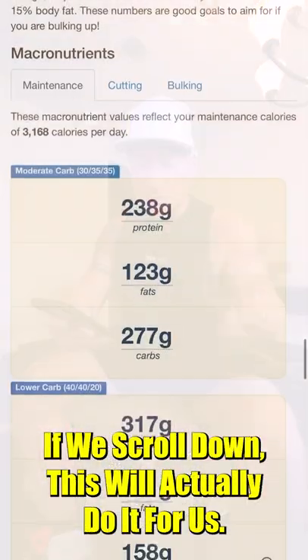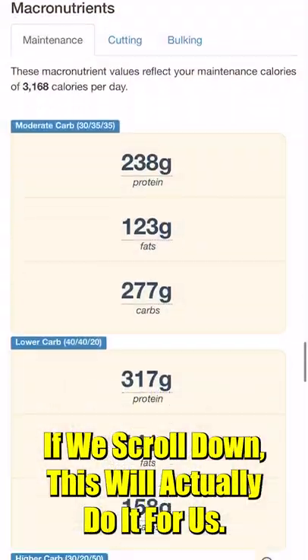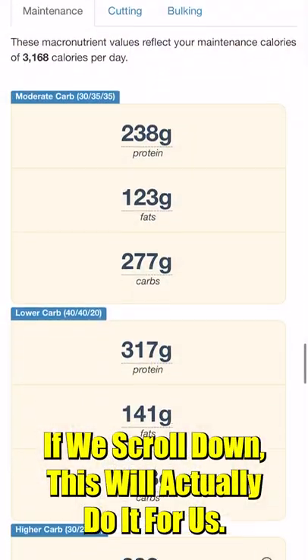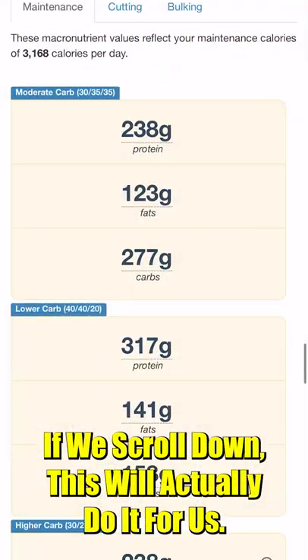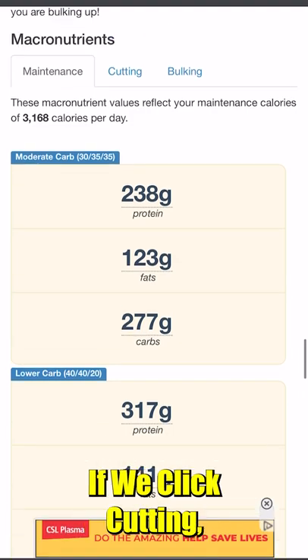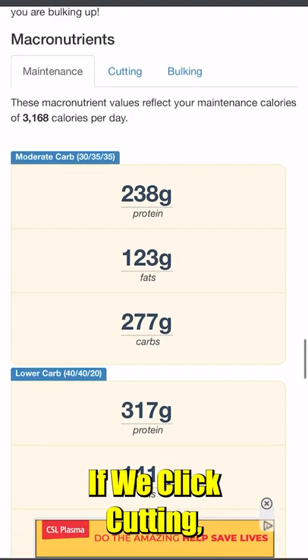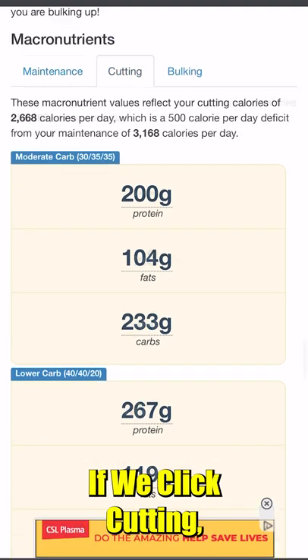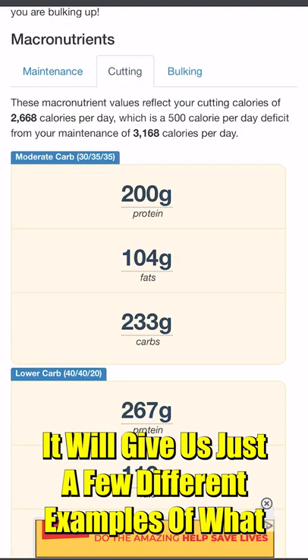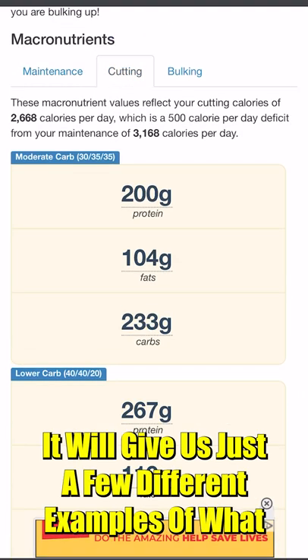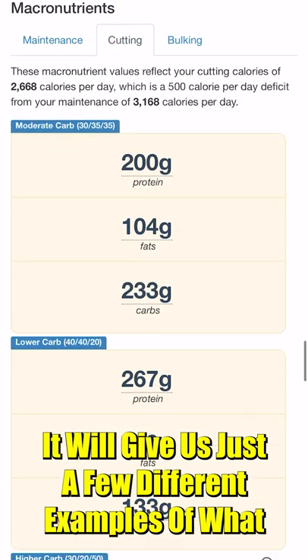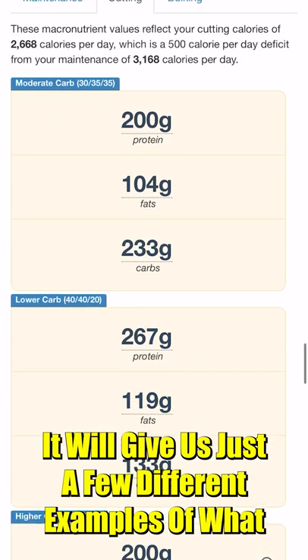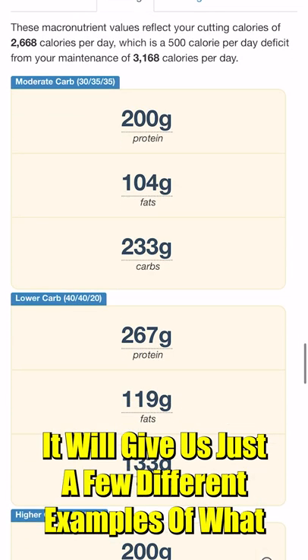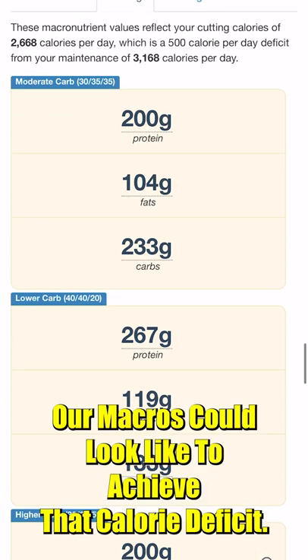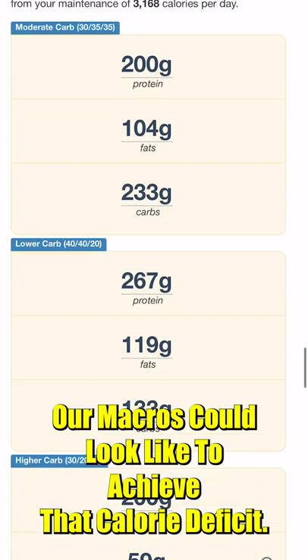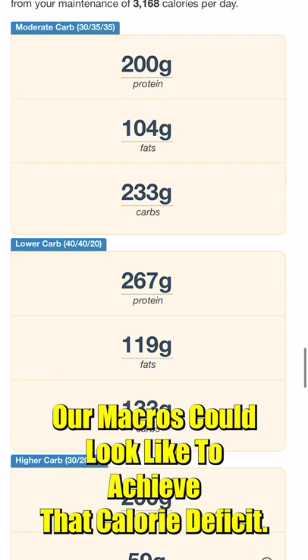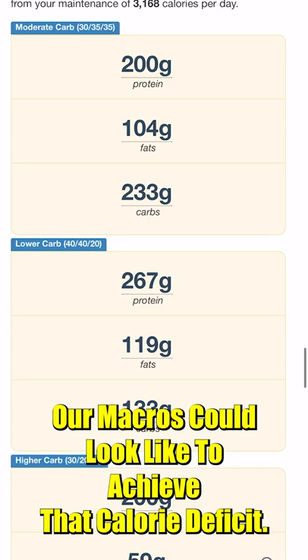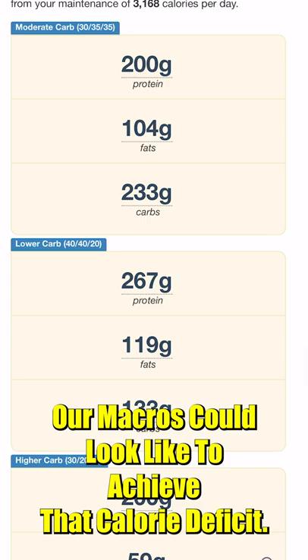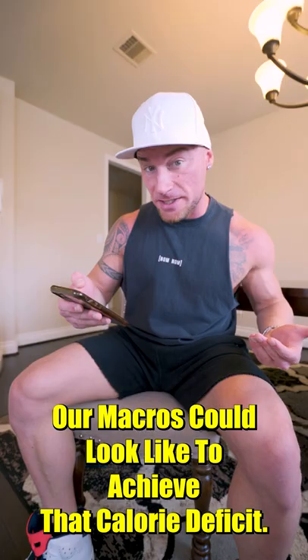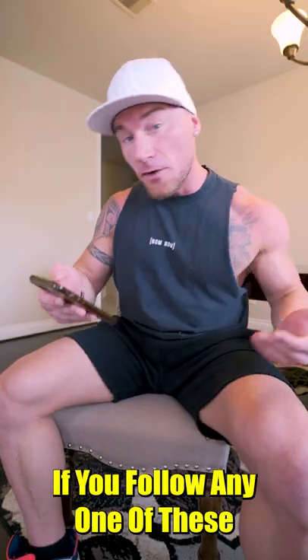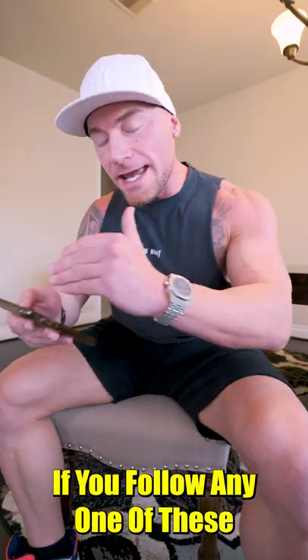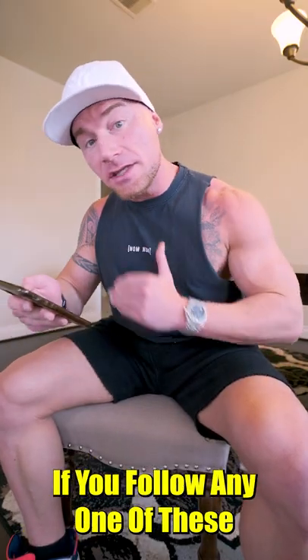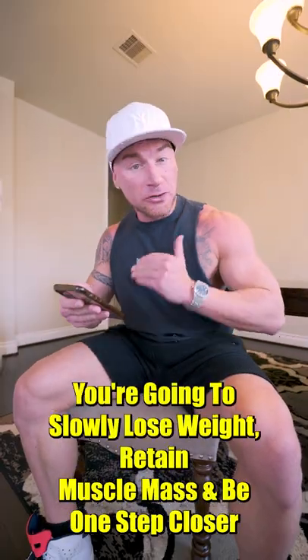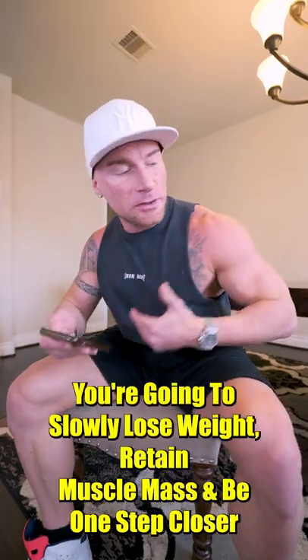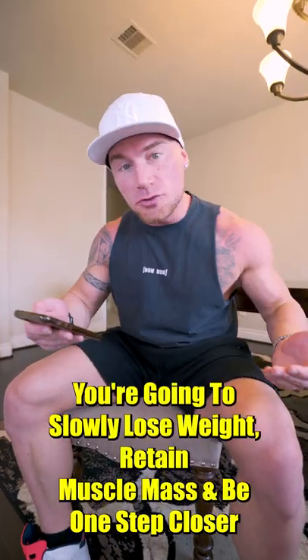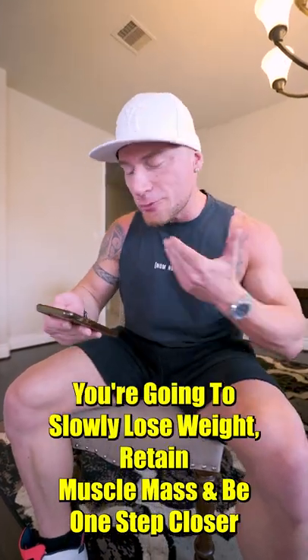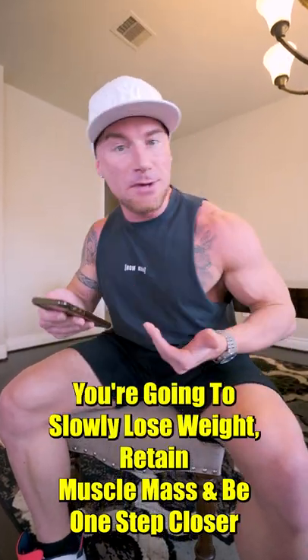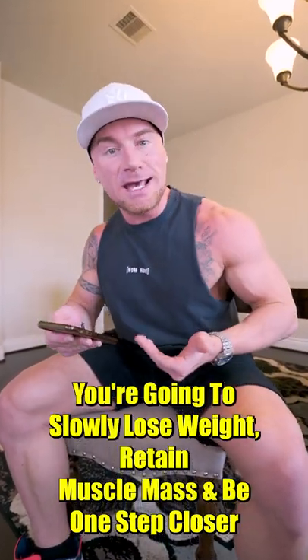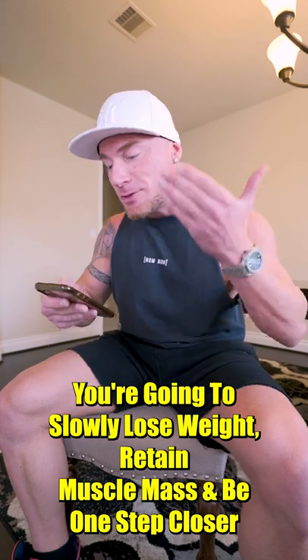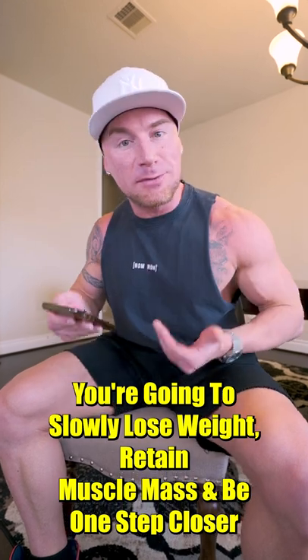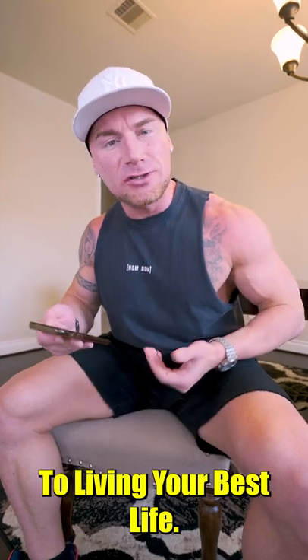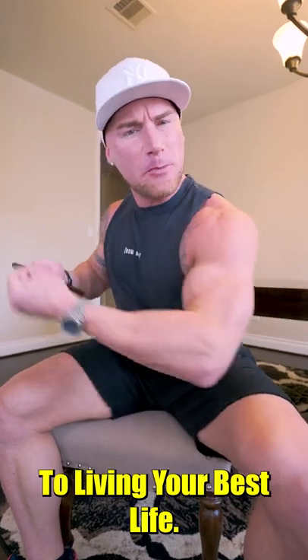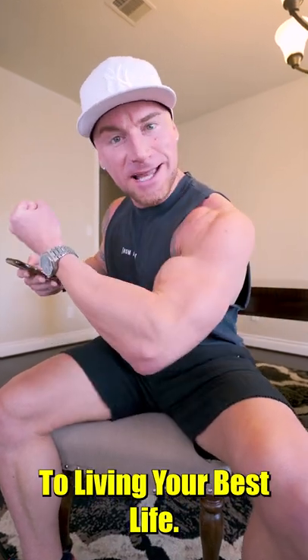If we scroll down, this will actually do it for us. If we click cutting, it'll give us just a few different examples of what our macros could look like to achieve that calorie deficit. If you follow any one of these, you're going to slowly lose weight, retain muscle mass, and be one step closer to living your best life.